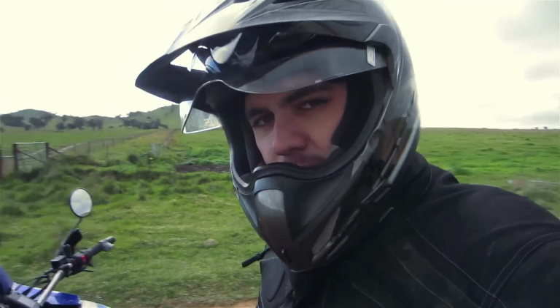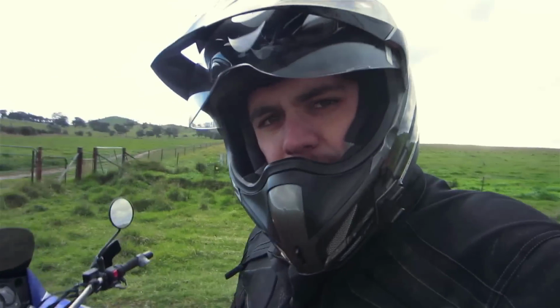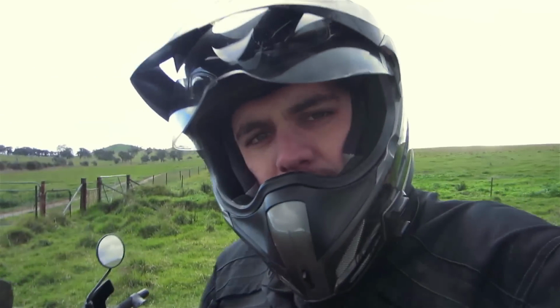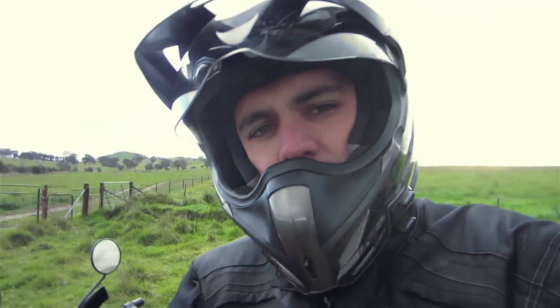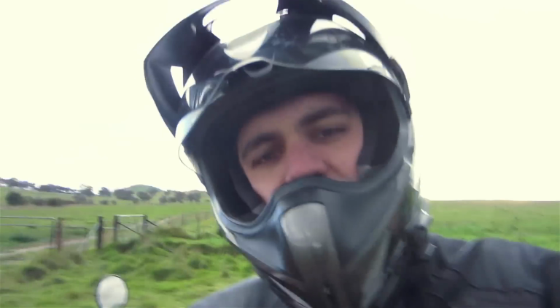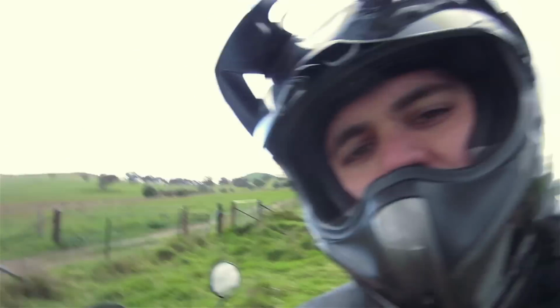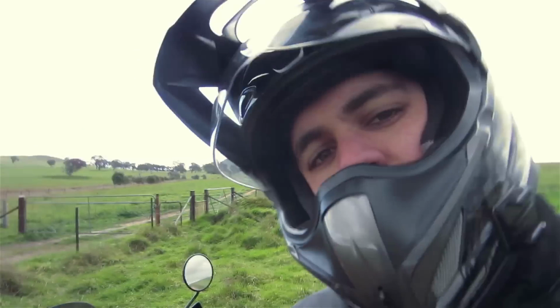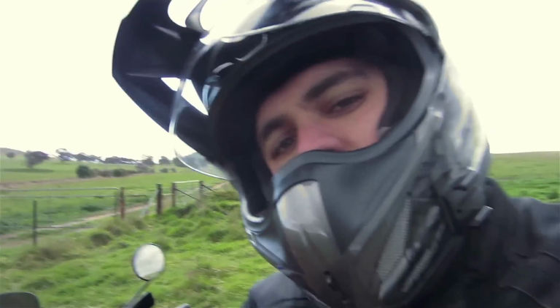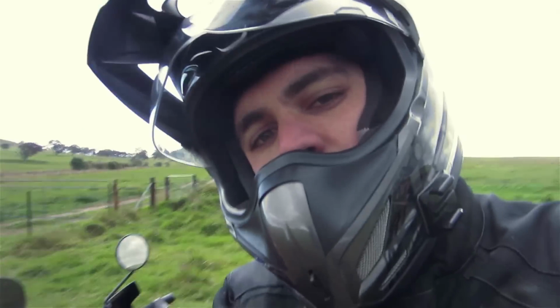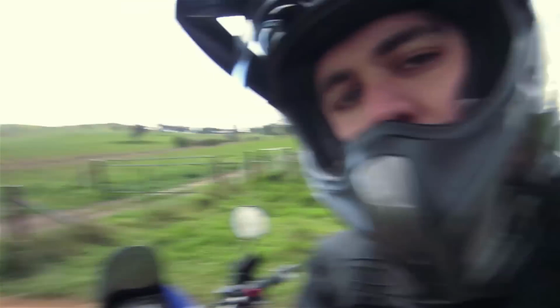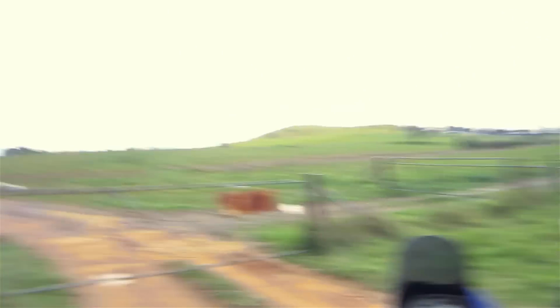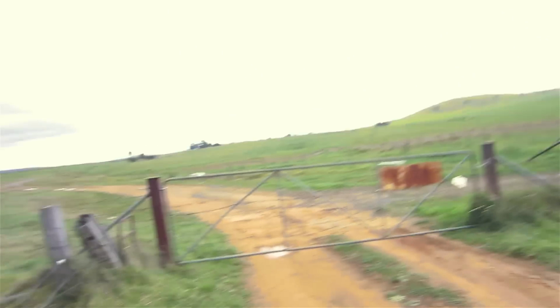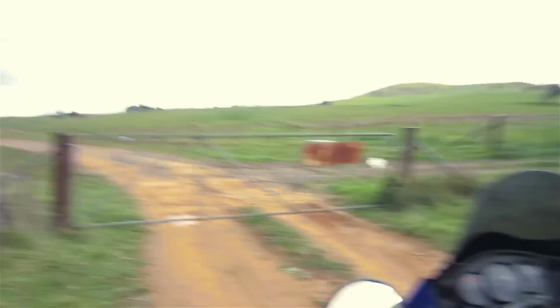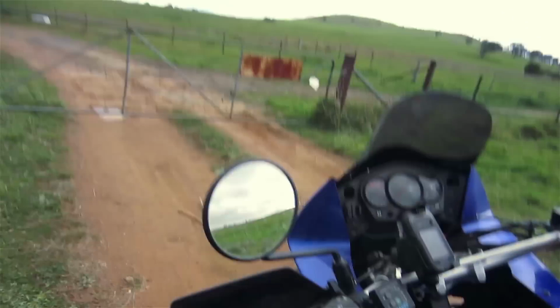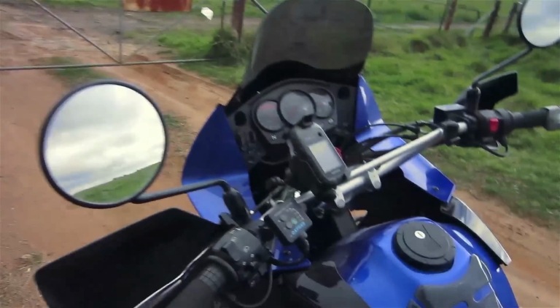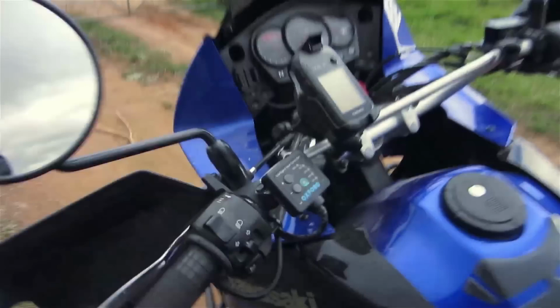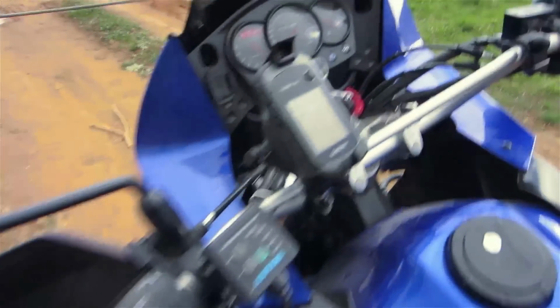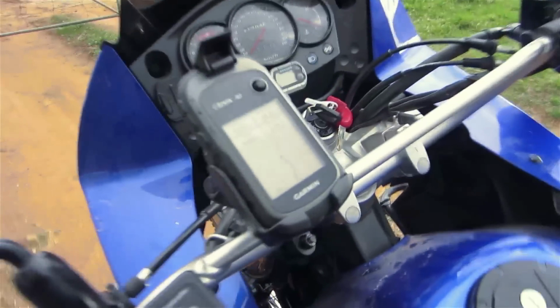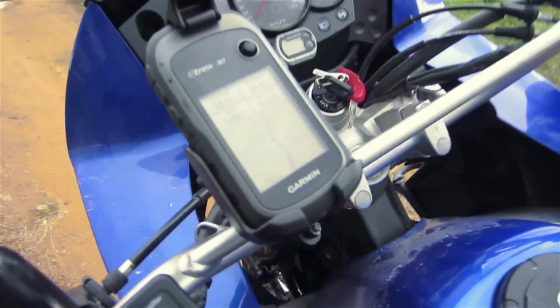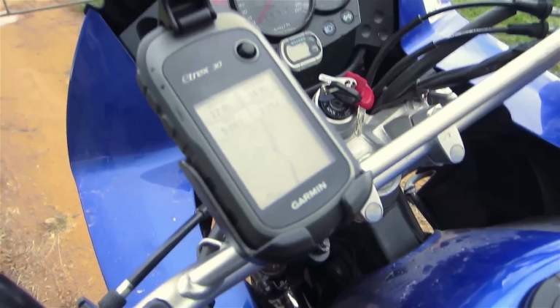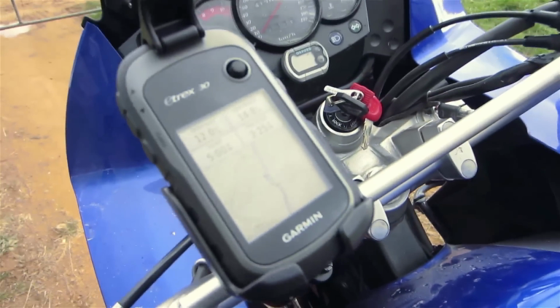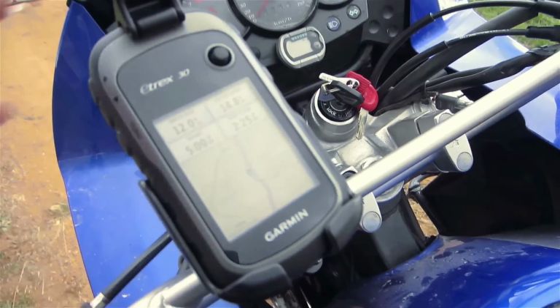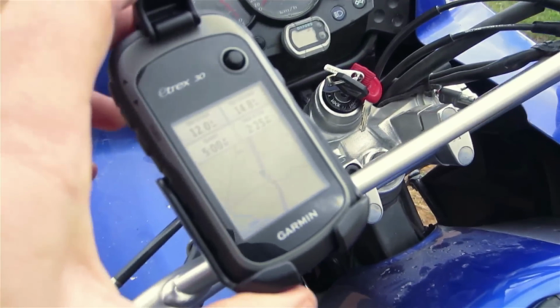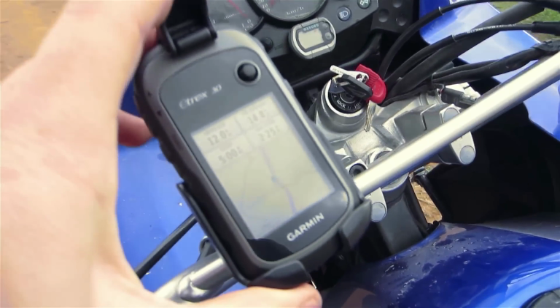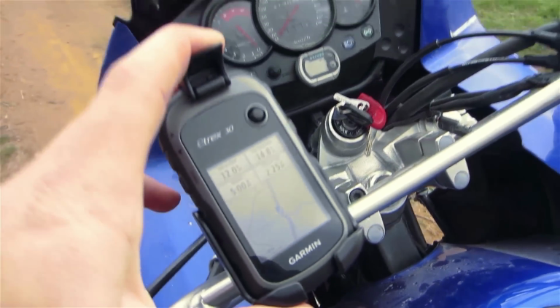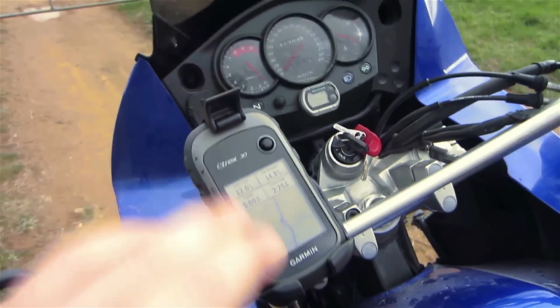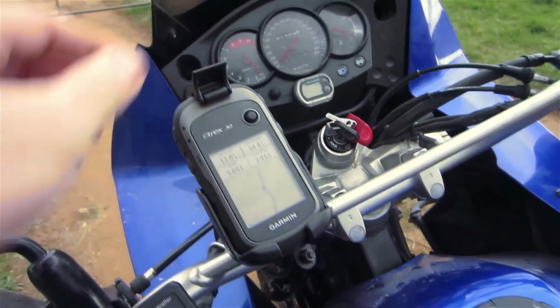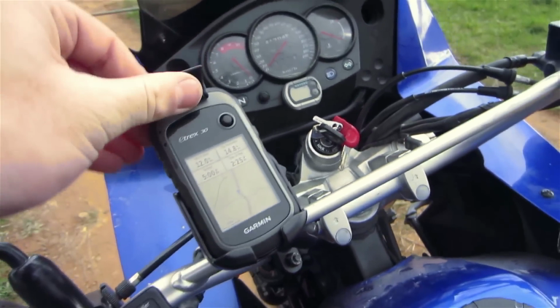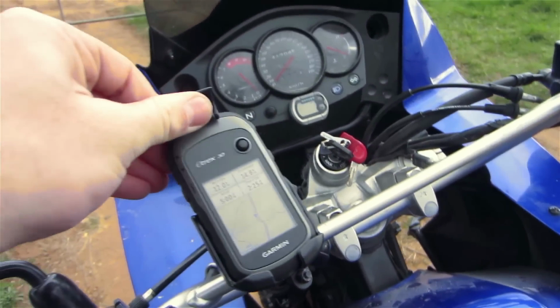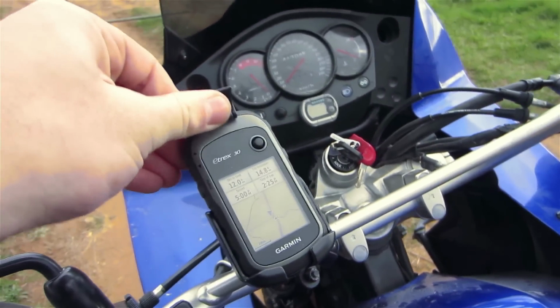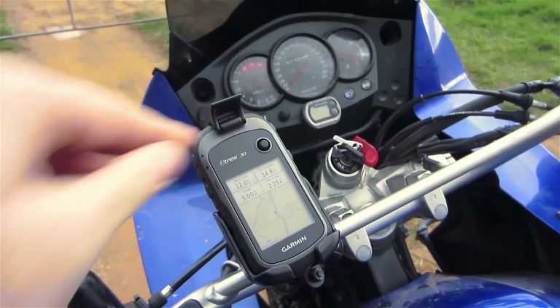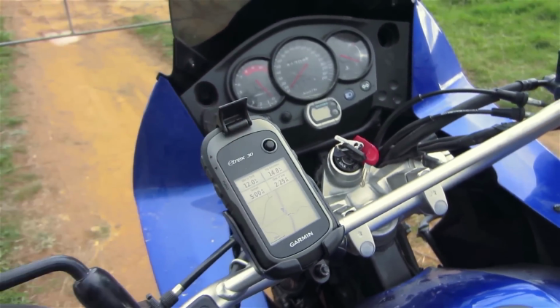I'm testing out a few new things. This GPS system here is what I'm going to use for the next tour.